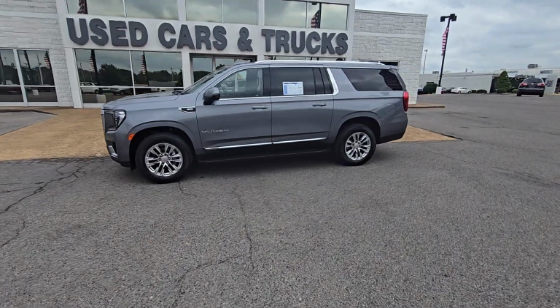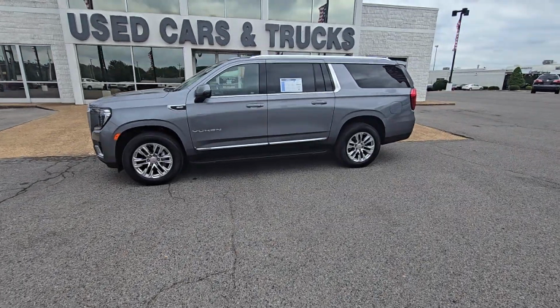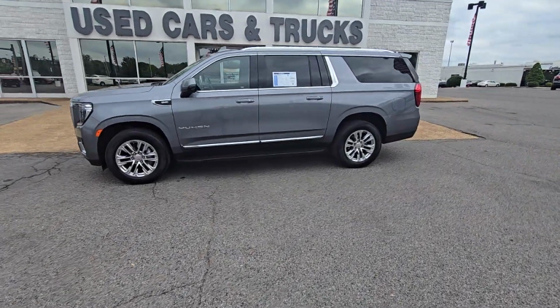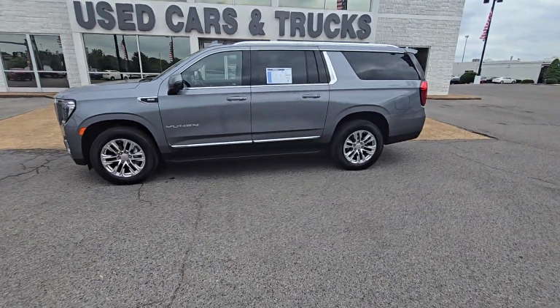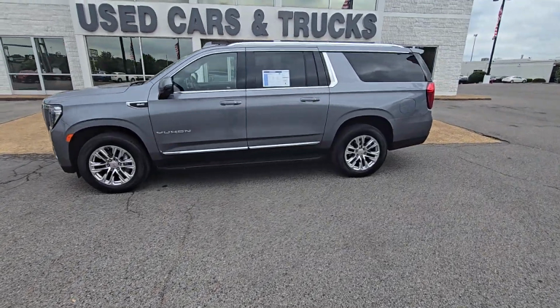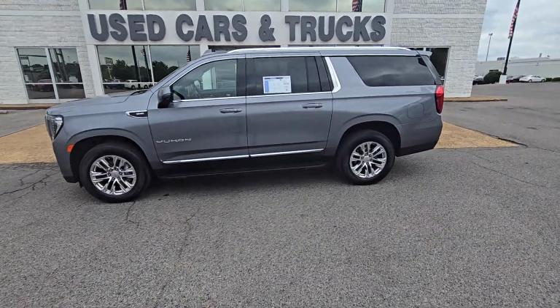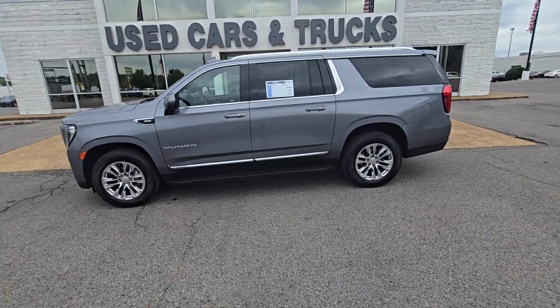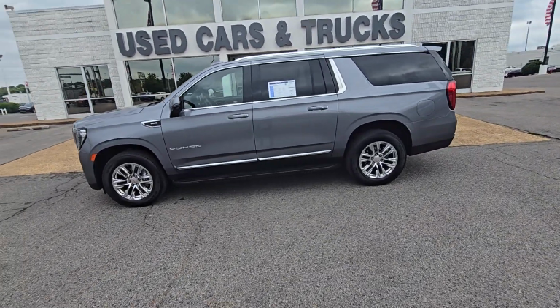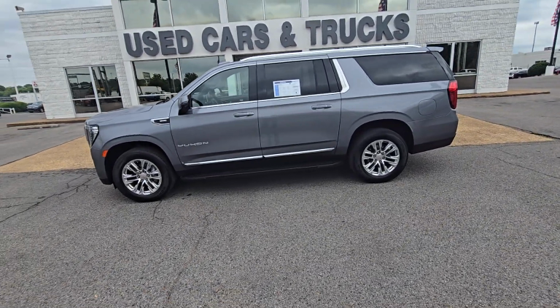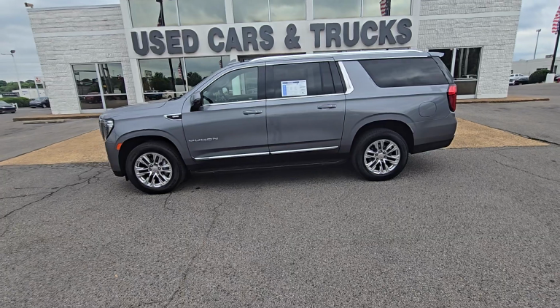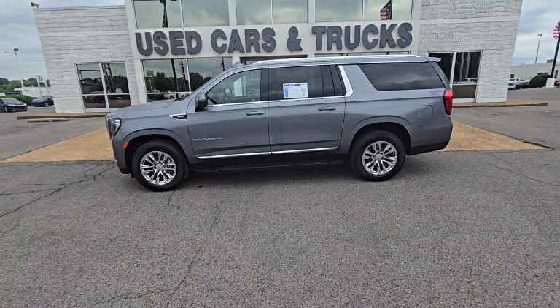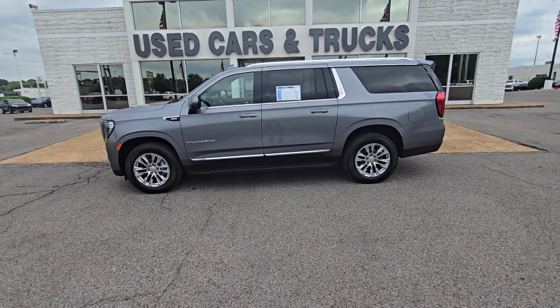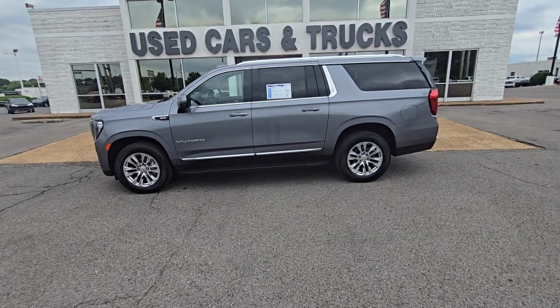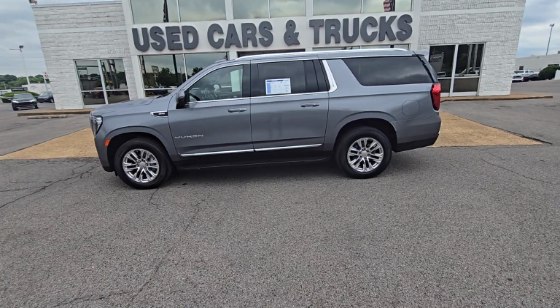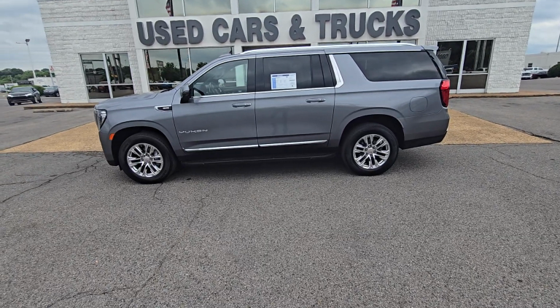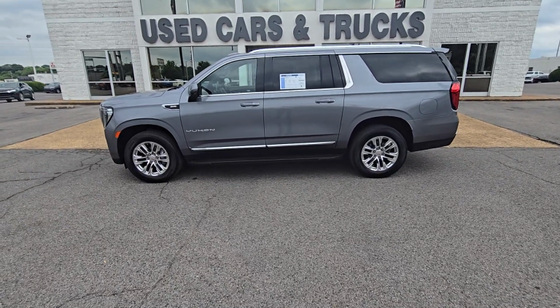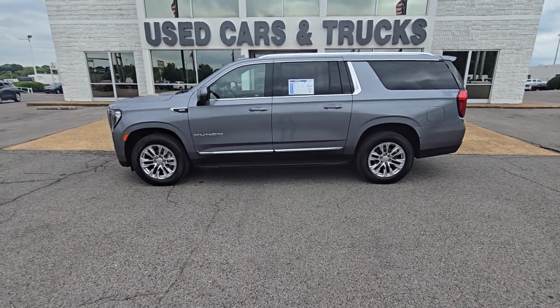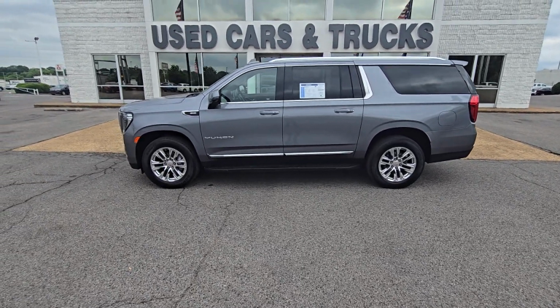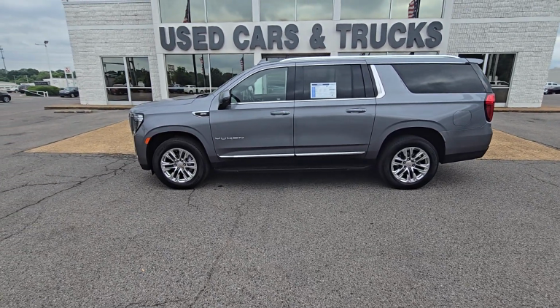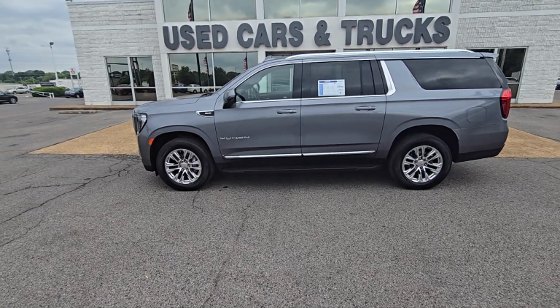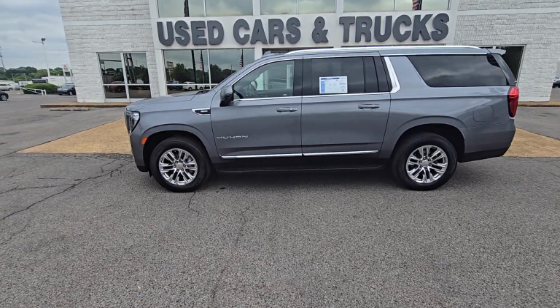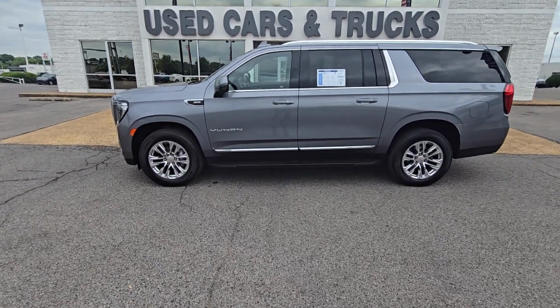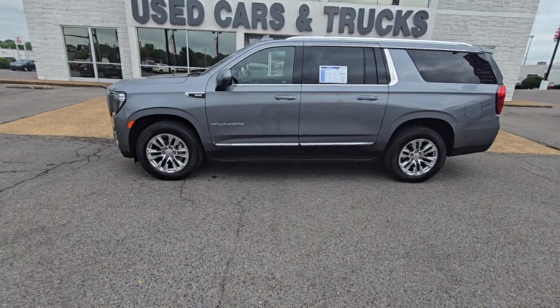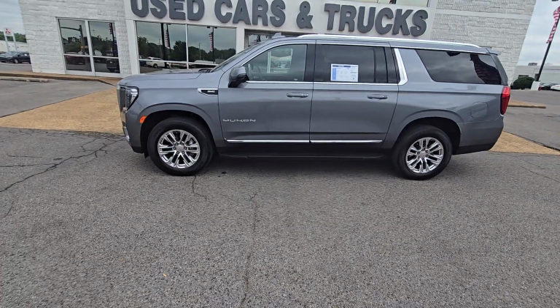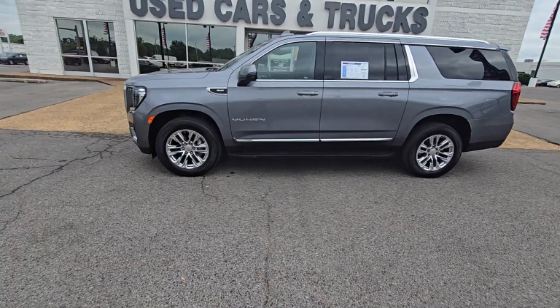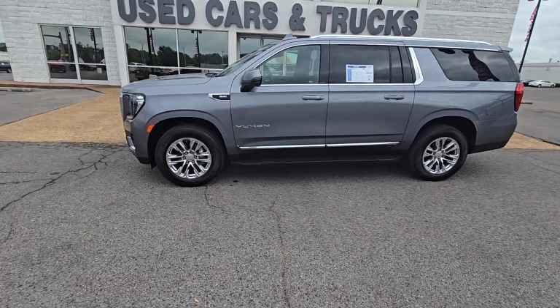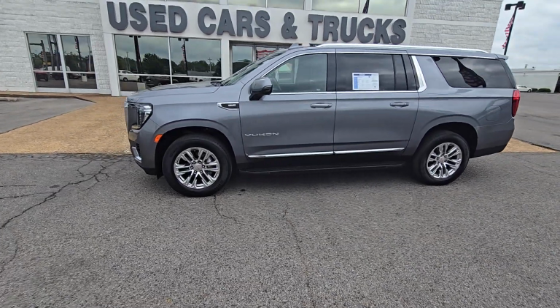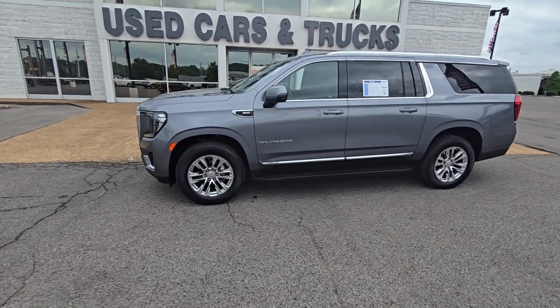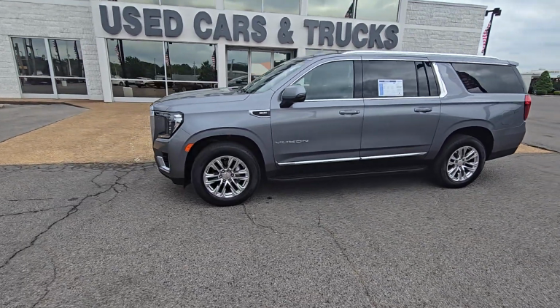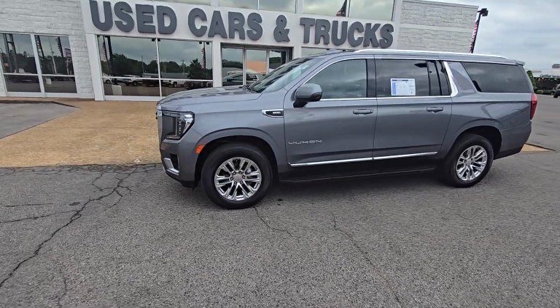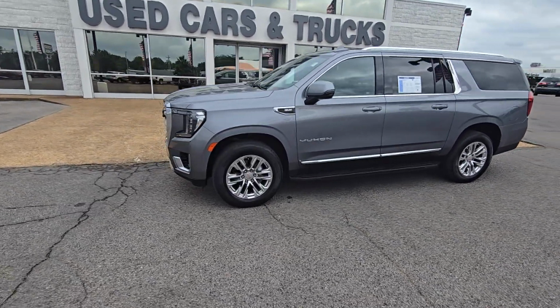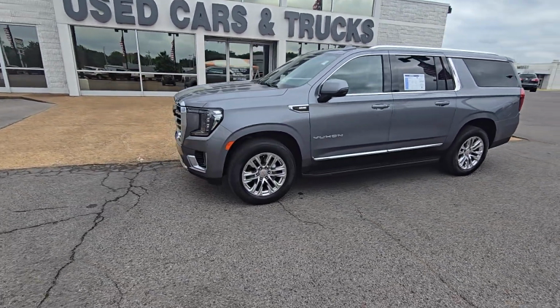Hey guys, how are we doing today? This is Max over at Sunrise Buick GMC. Today I have this 2022 GMC Yukon. Absolutely gorgeous looking car. It's in that nice gray that everyone loves. Chrome everywhere.